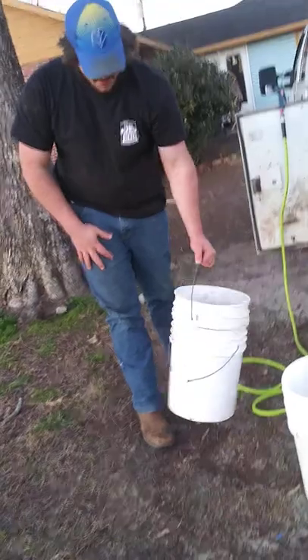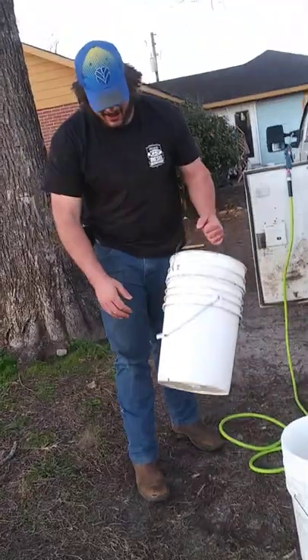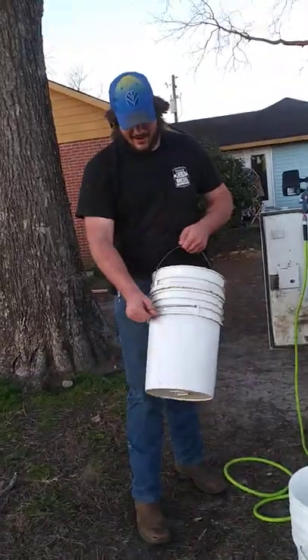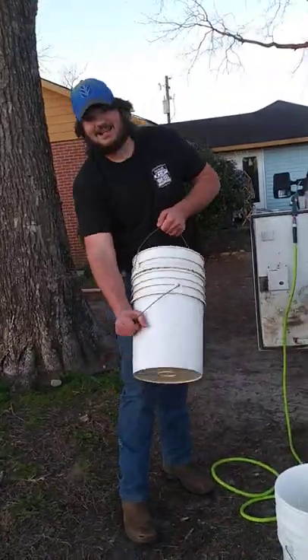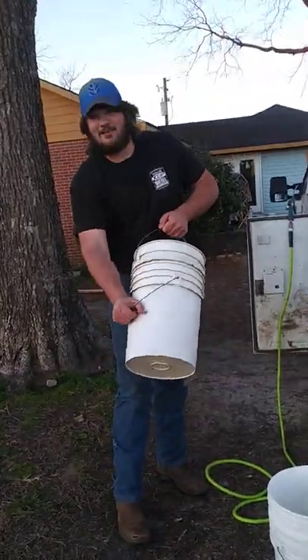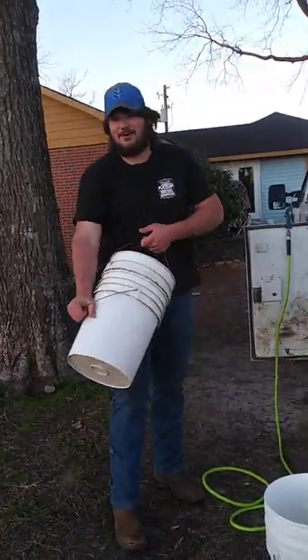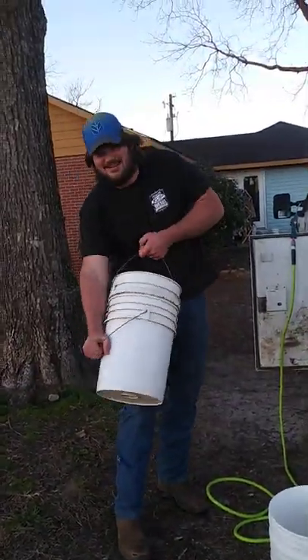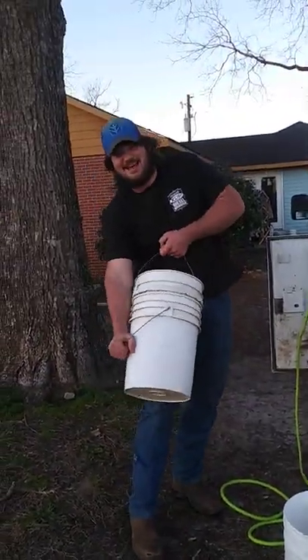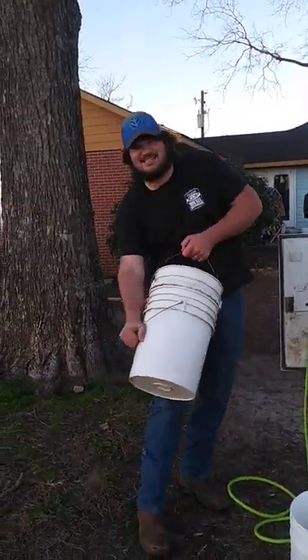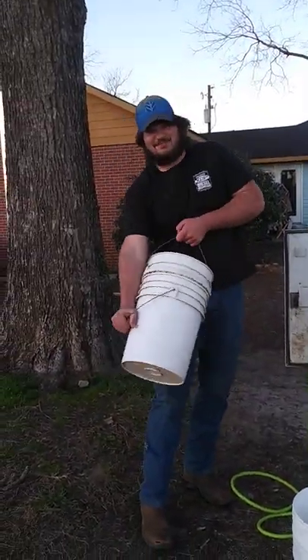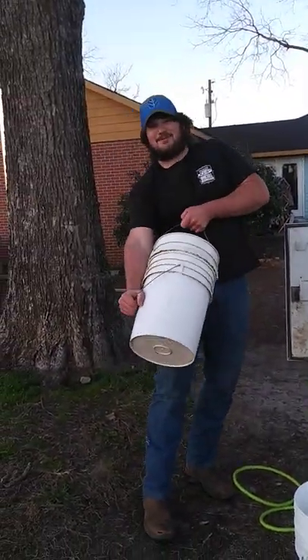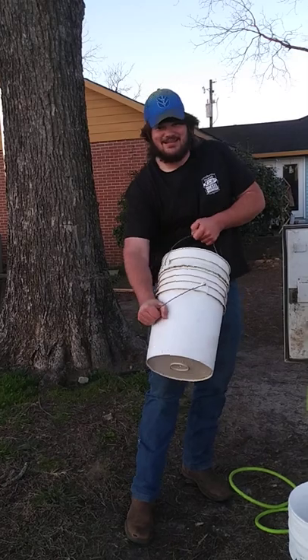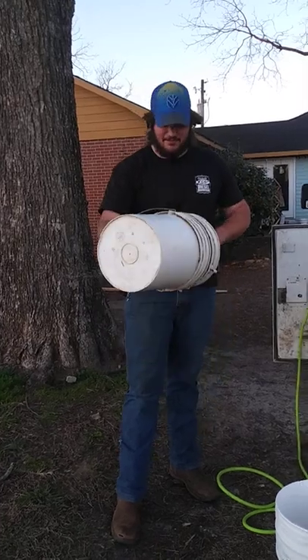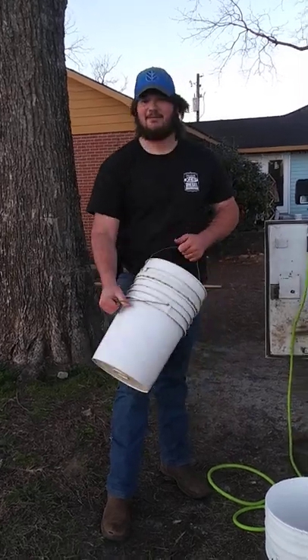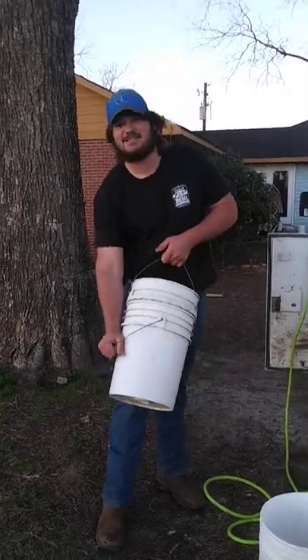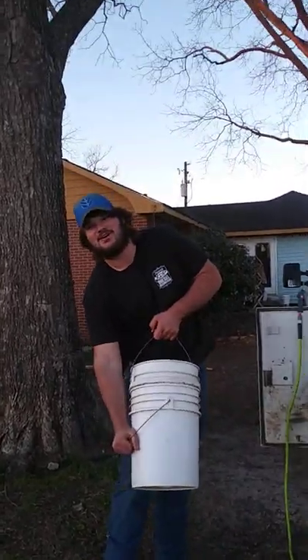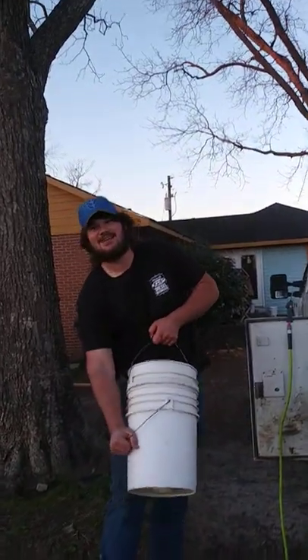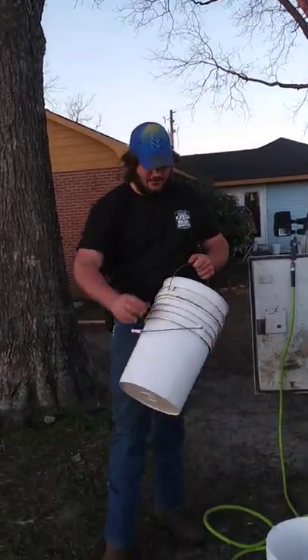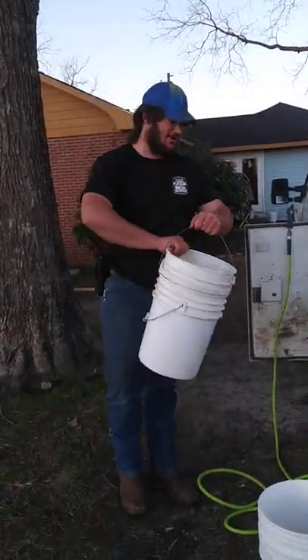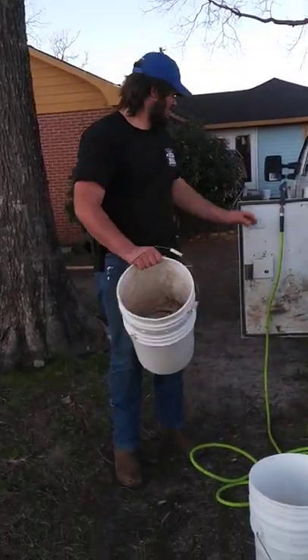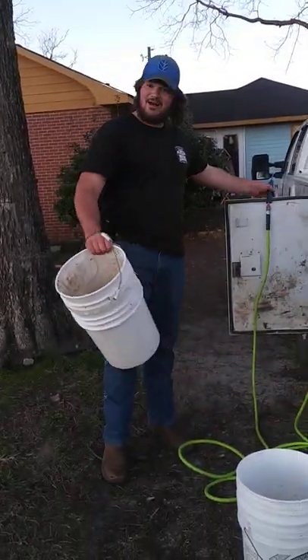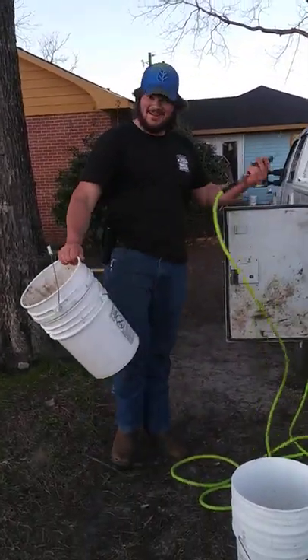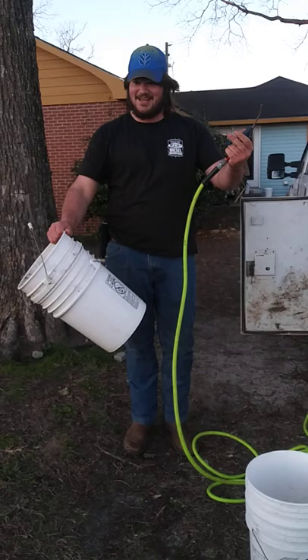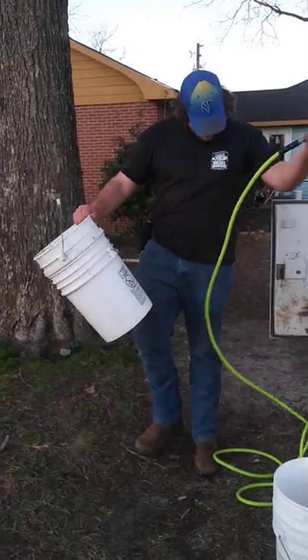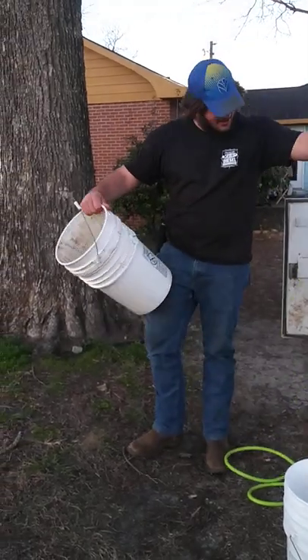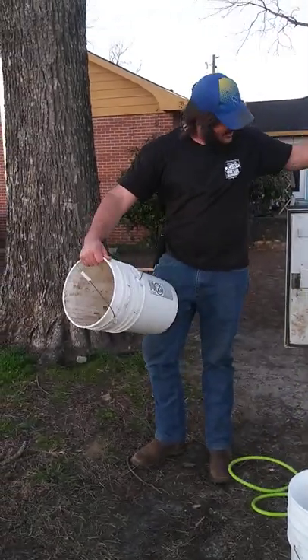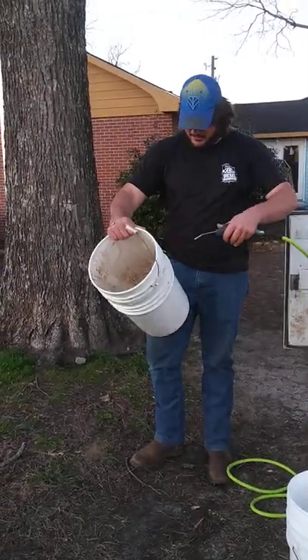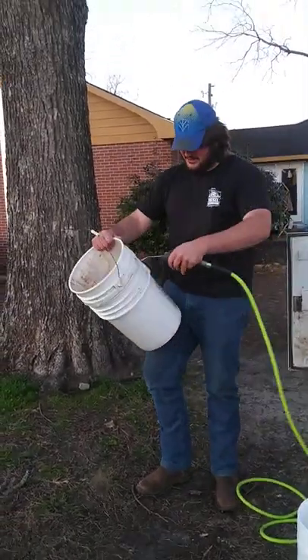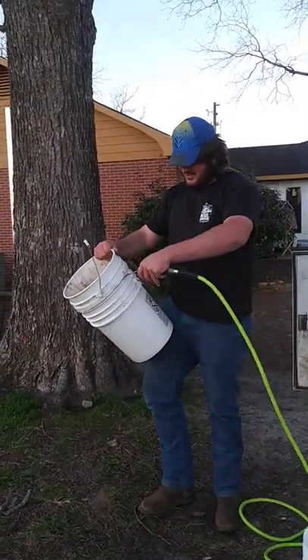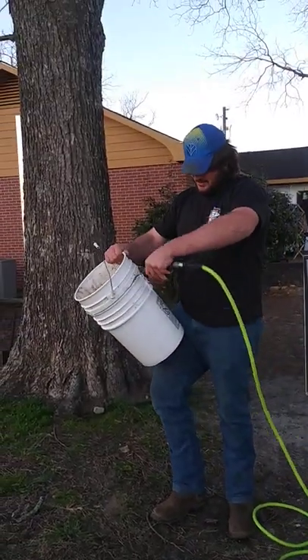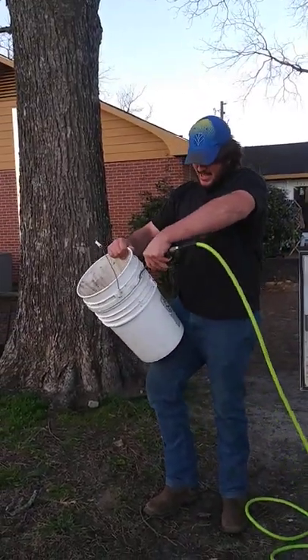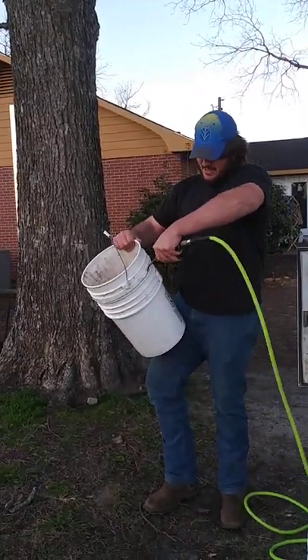We finally figured out how to get stuck buckets apart. As they say, the force between two five-gallon buckets is the strongest force on earth. Get your air hose, air compressor, and blower nozzle, and stick it between the gap in the buckets.